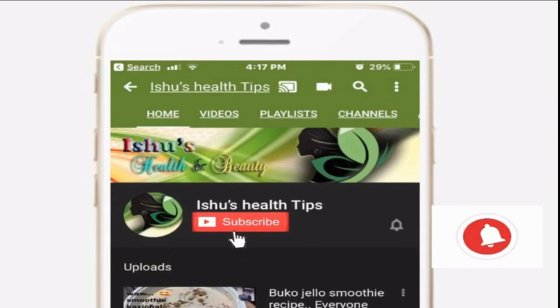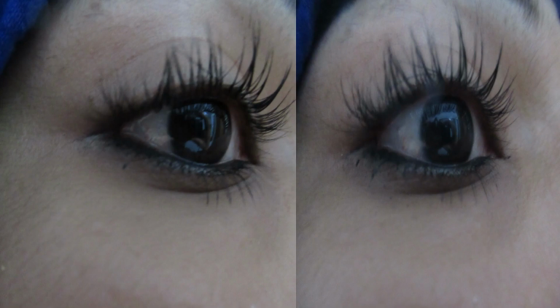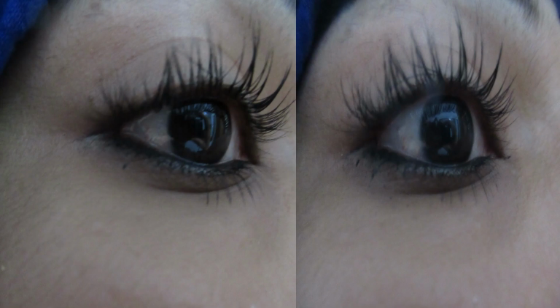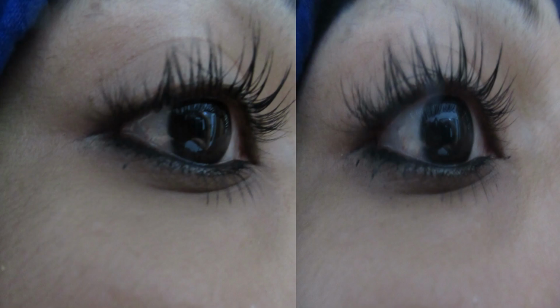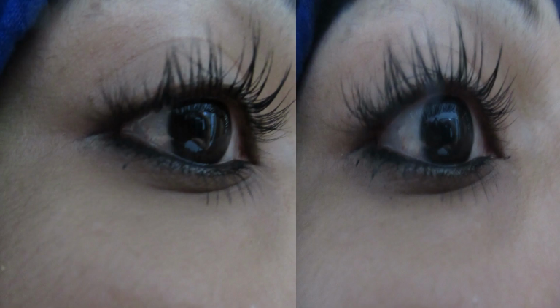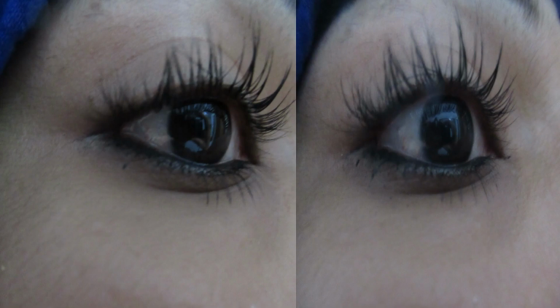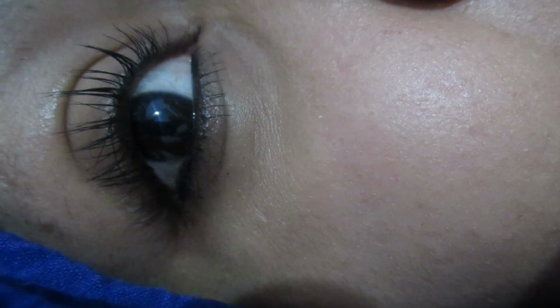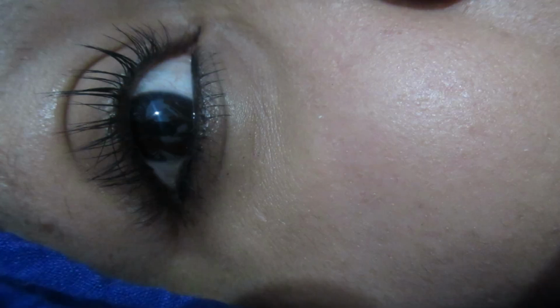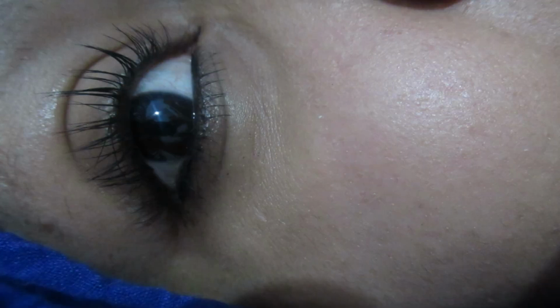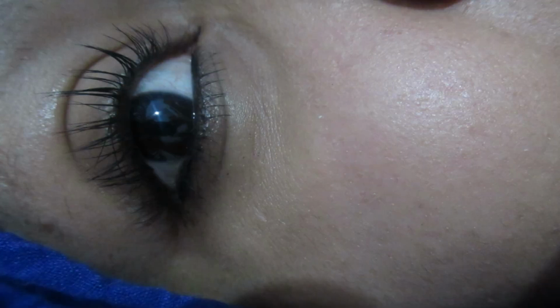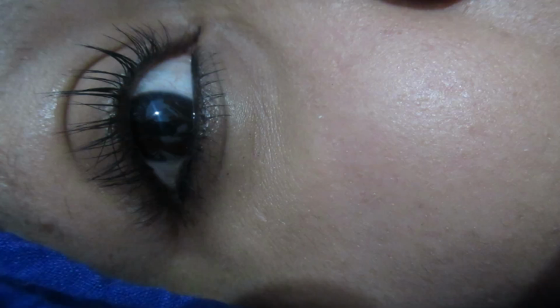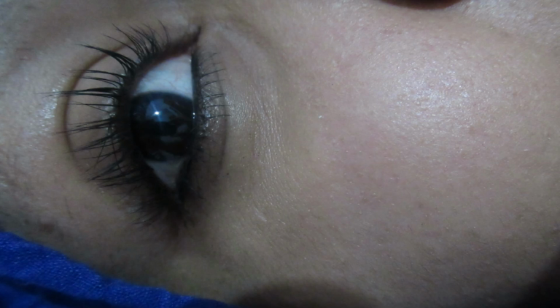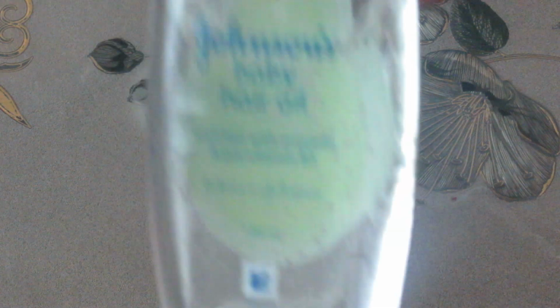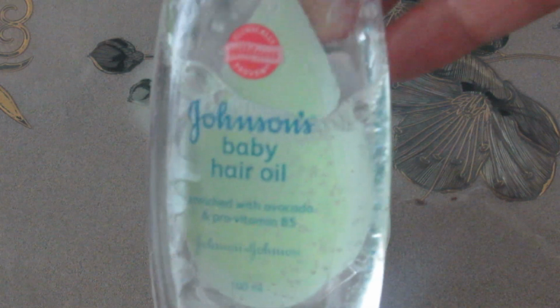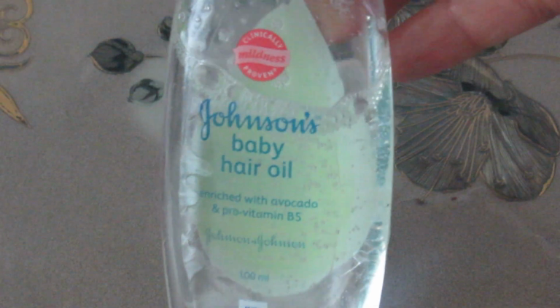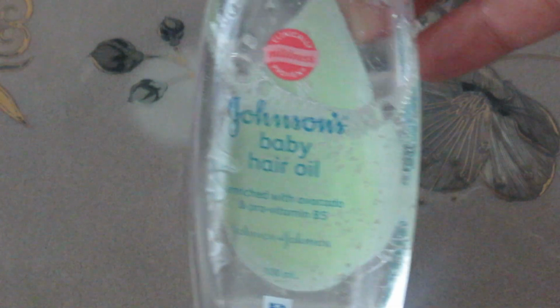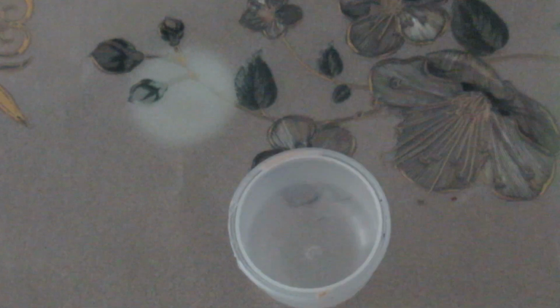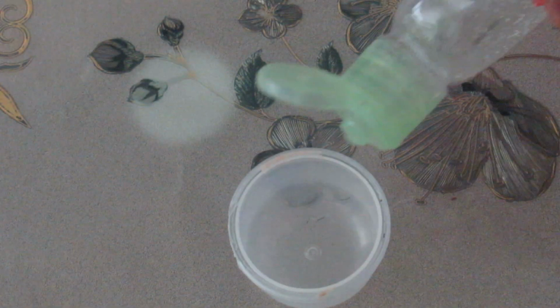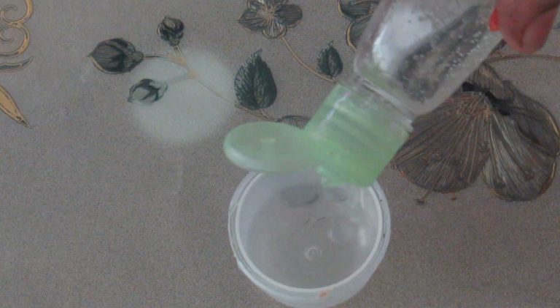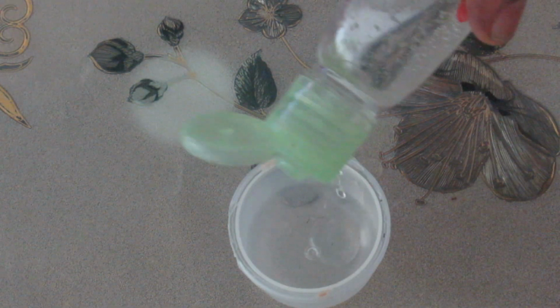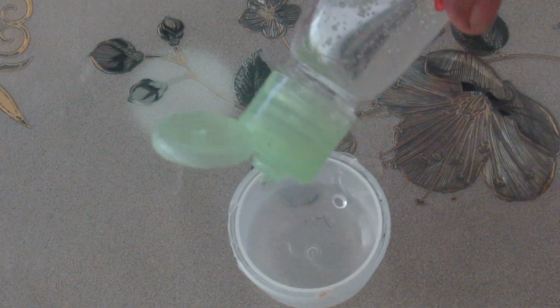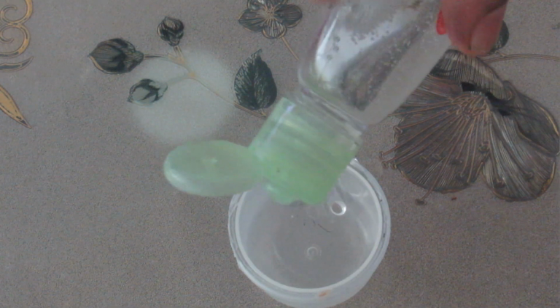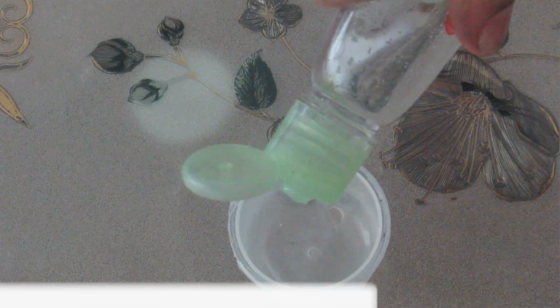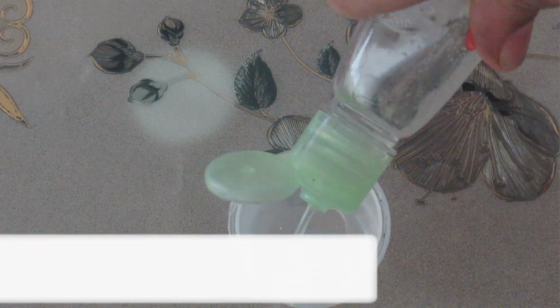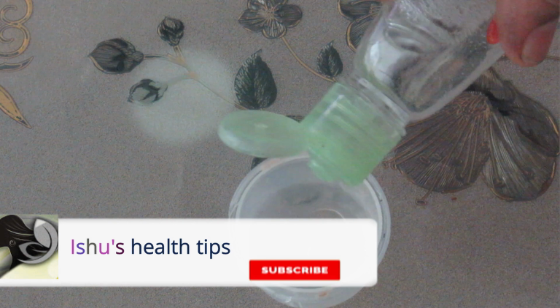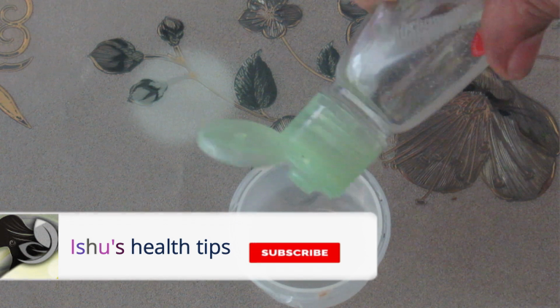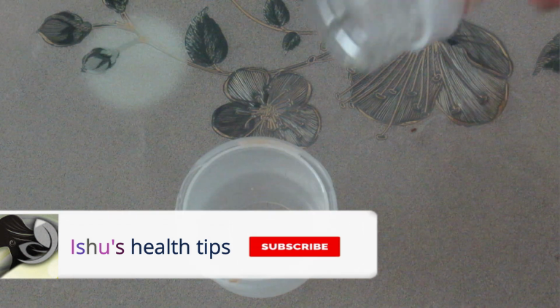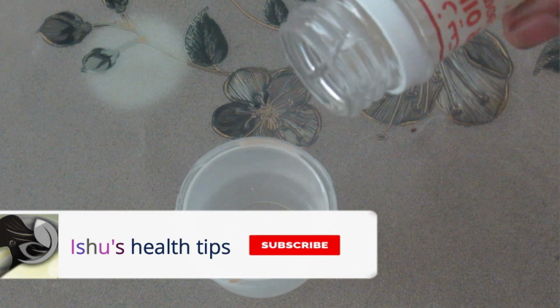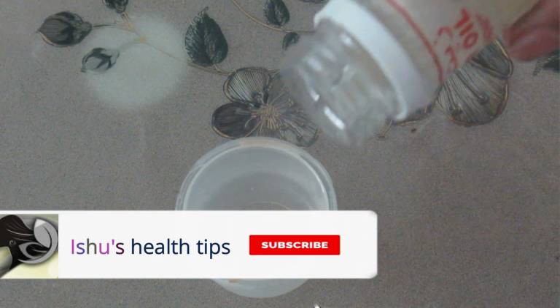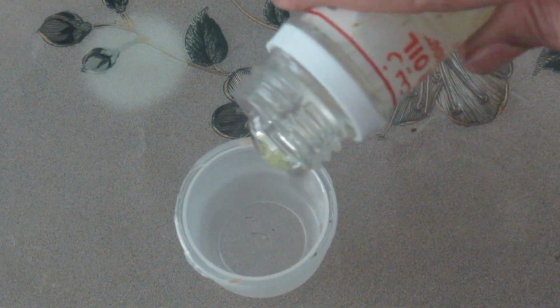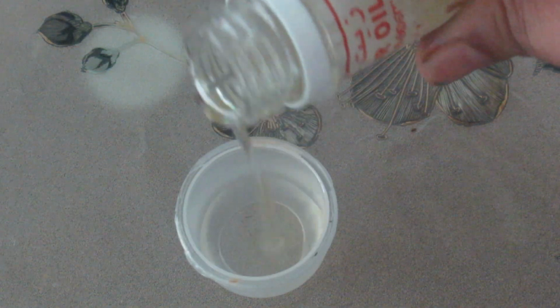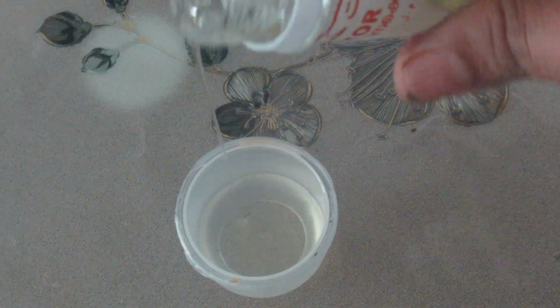I am going to share simple things with the highlights. I use Johnson baby hair oil and 1 tablespoon of castor oil.